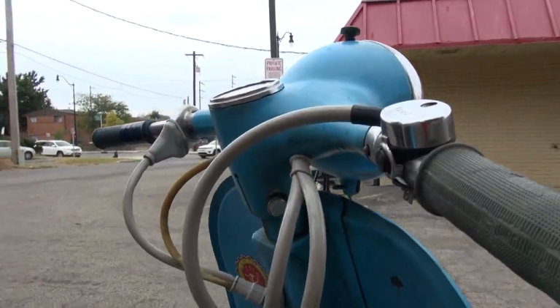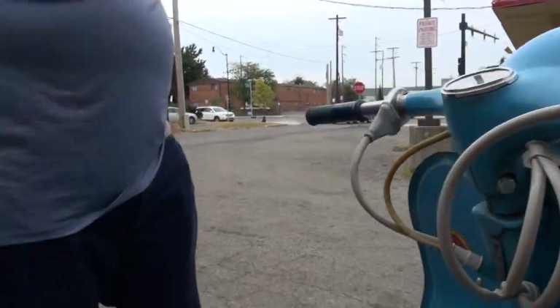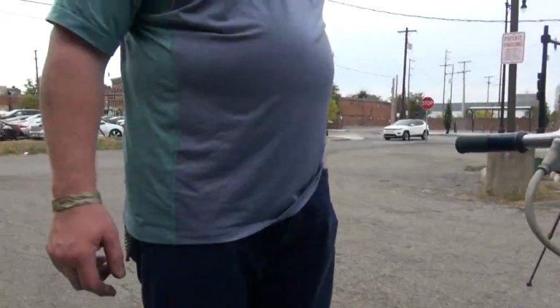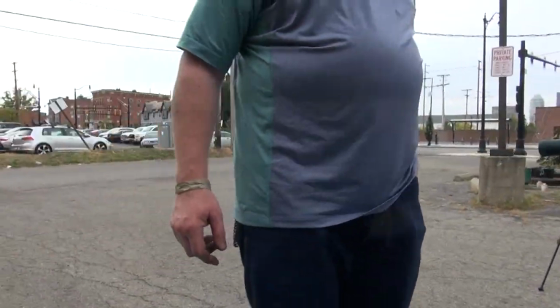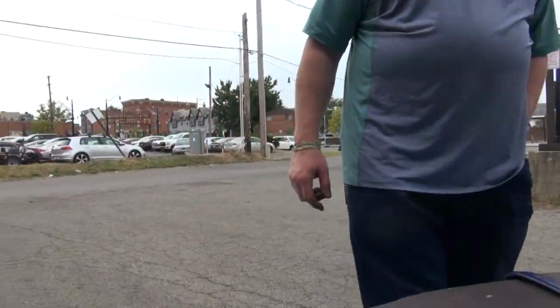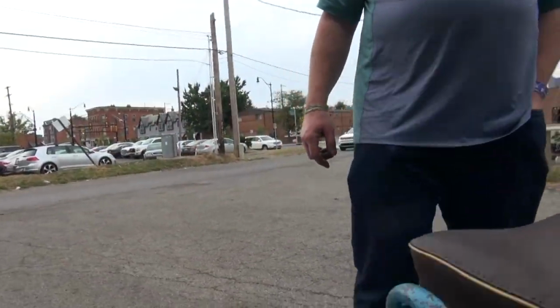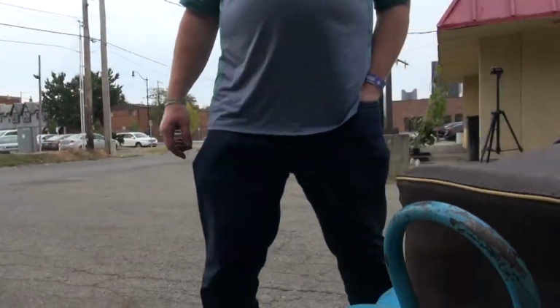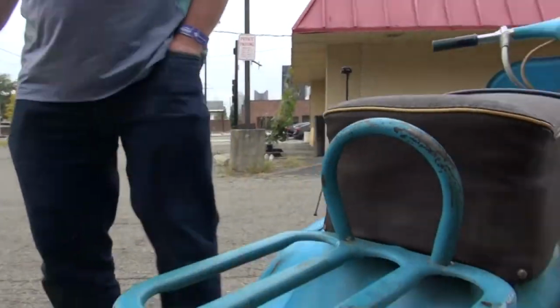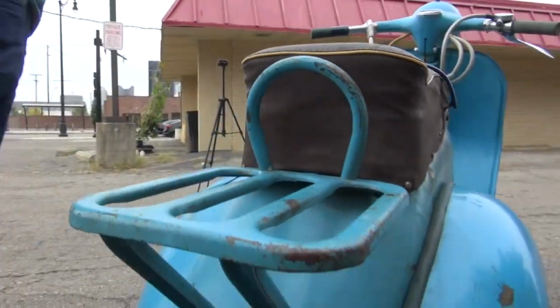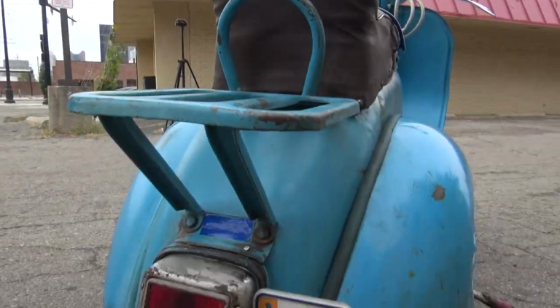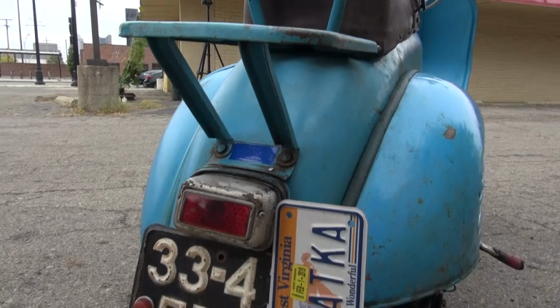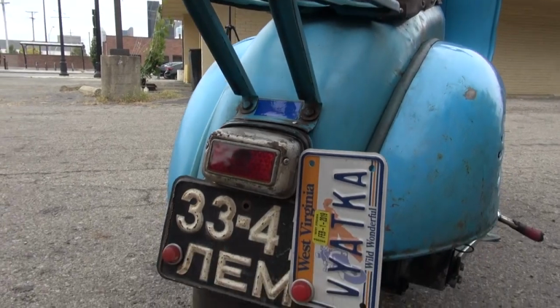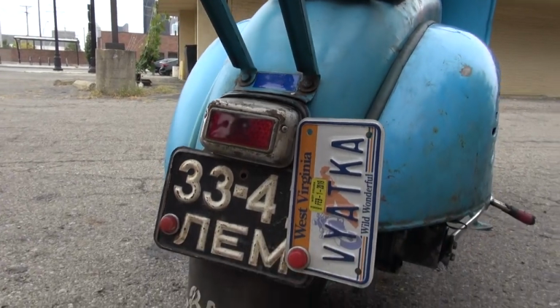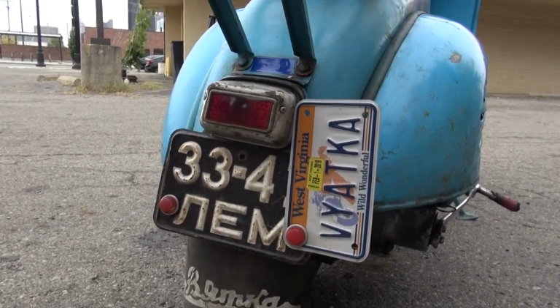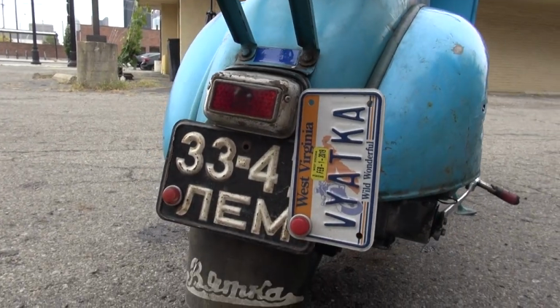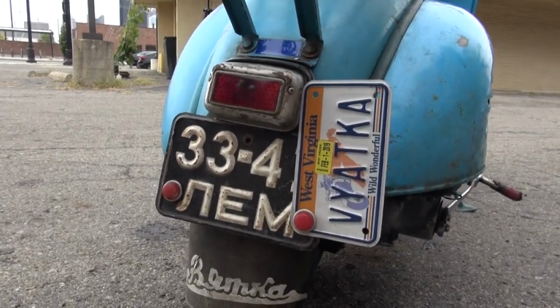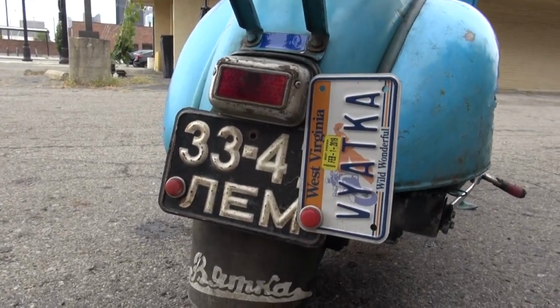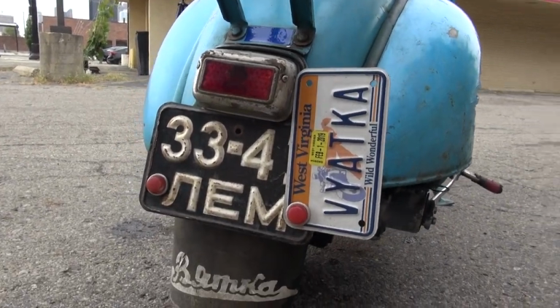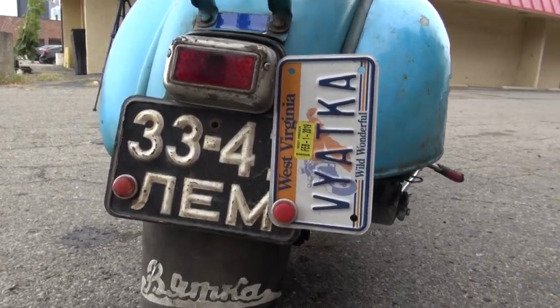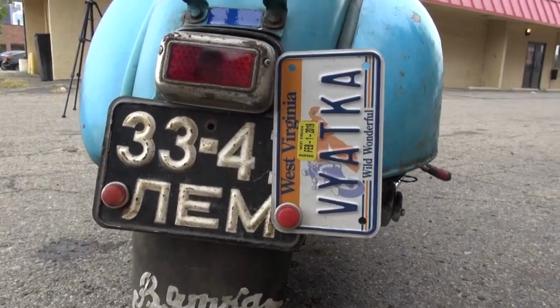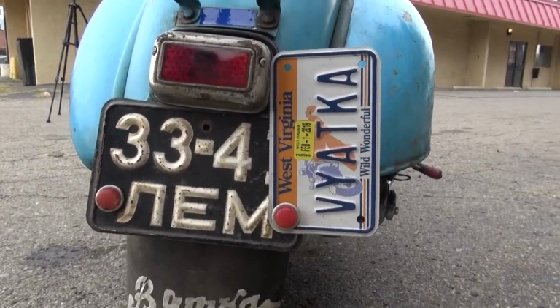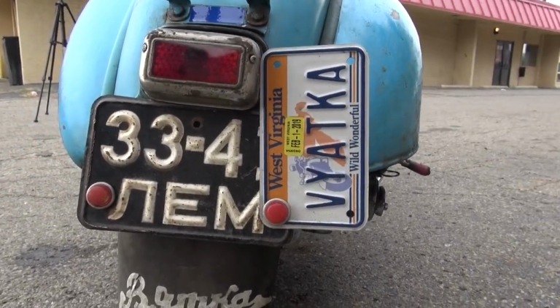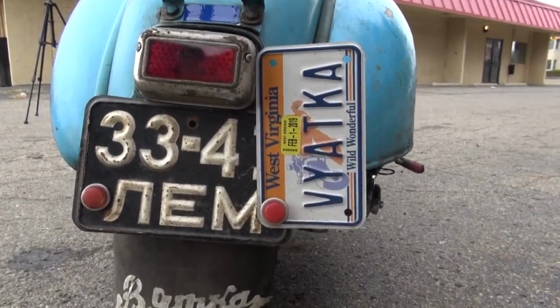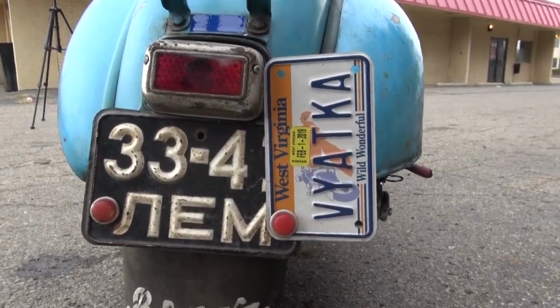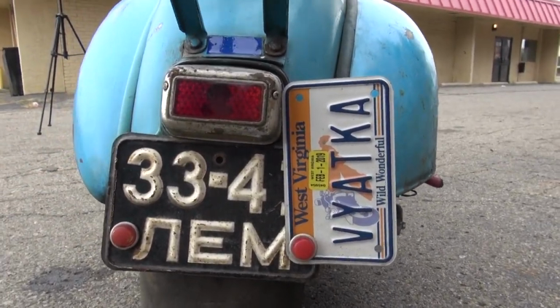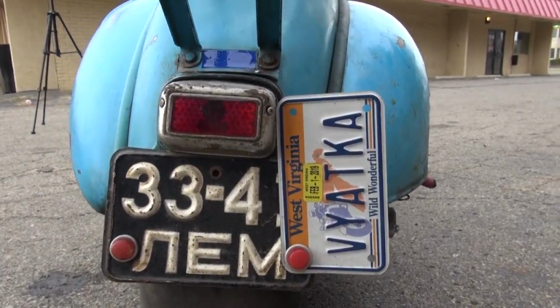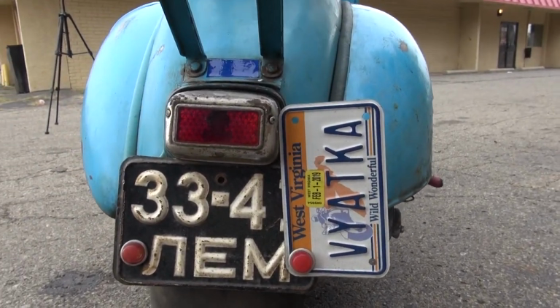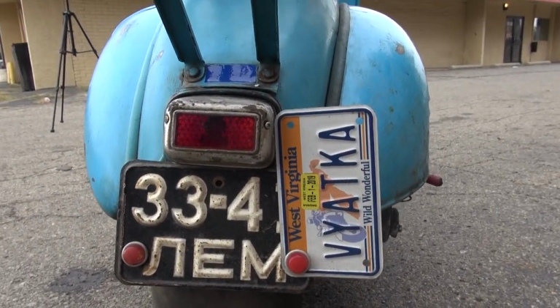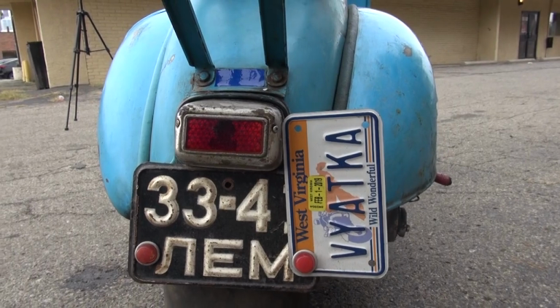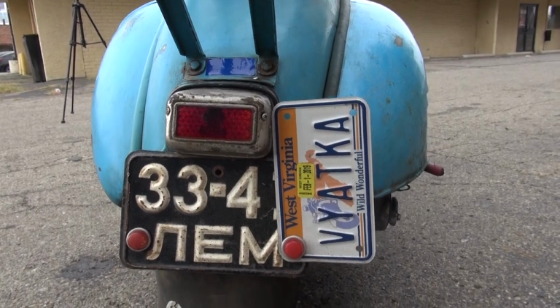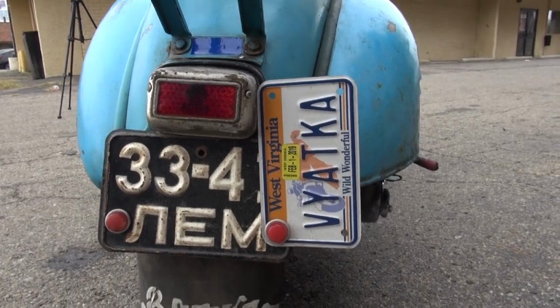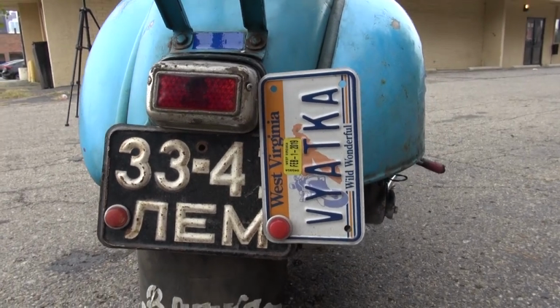That is the original license plate — from Leningrad, the town I was born in, so that's original.